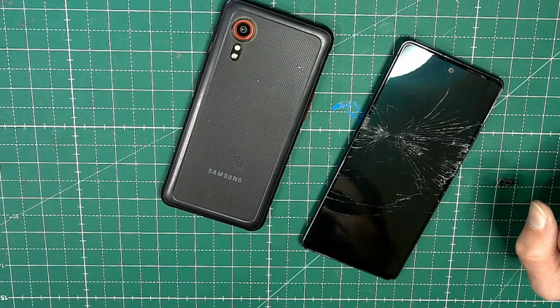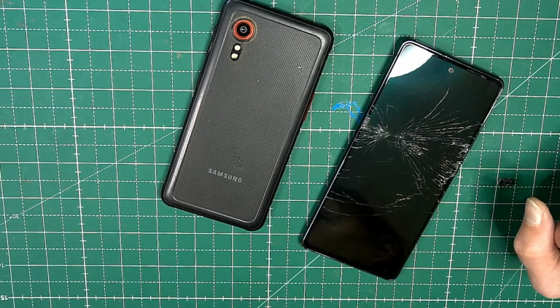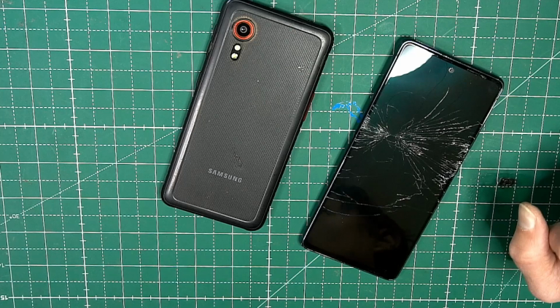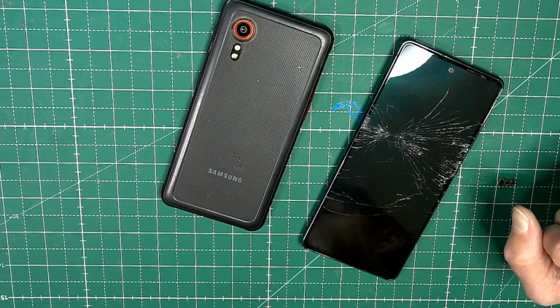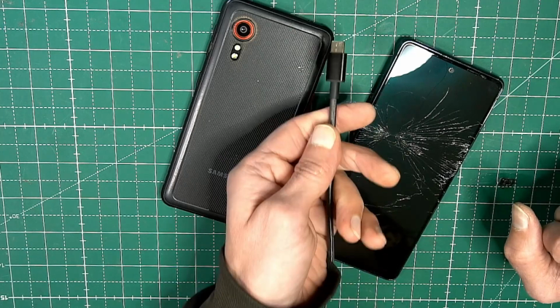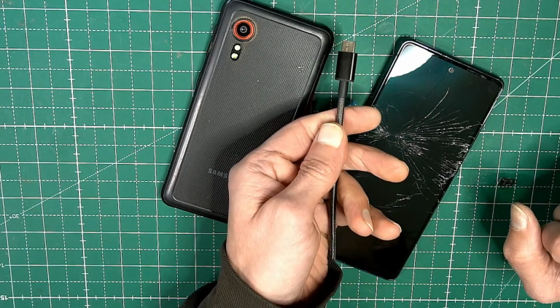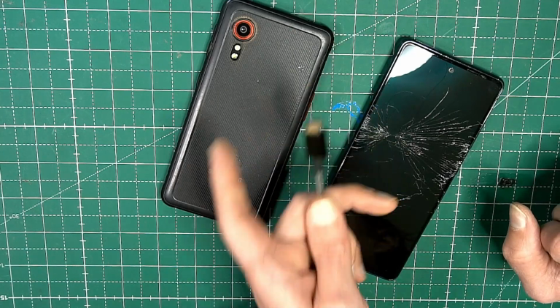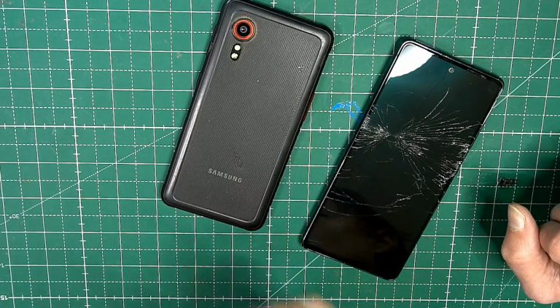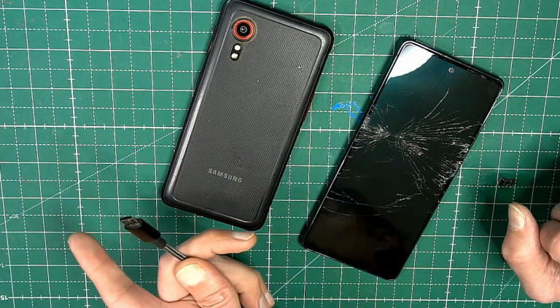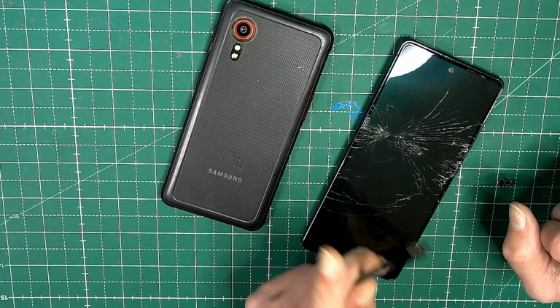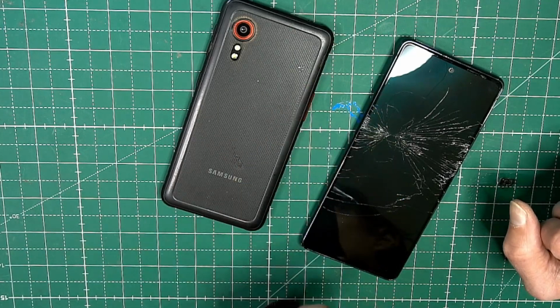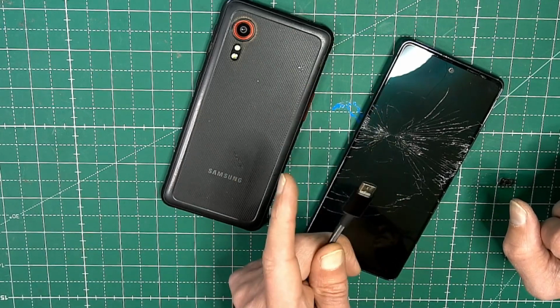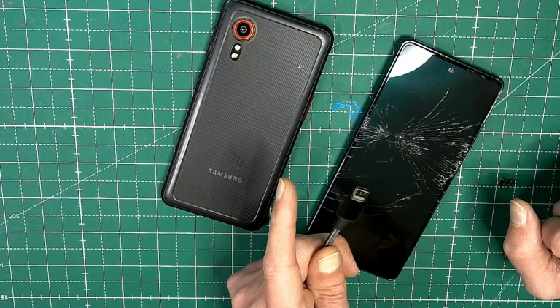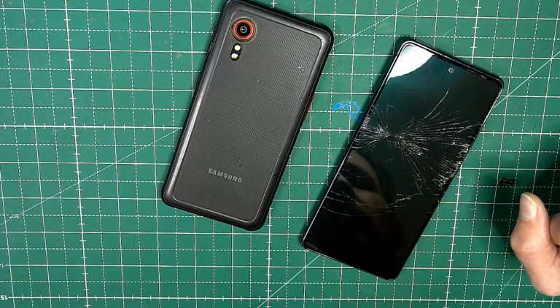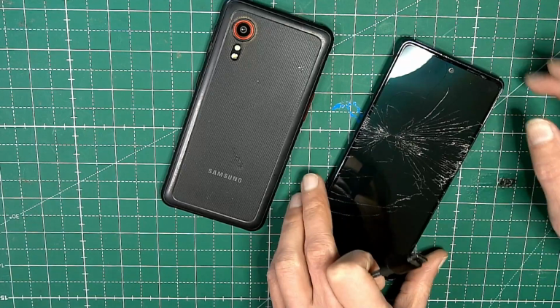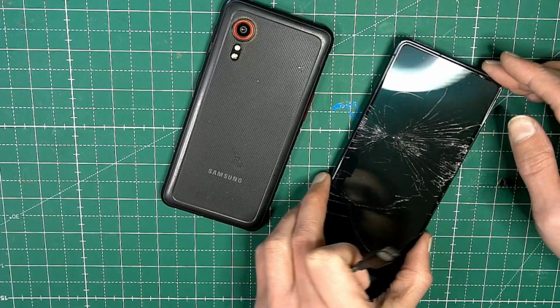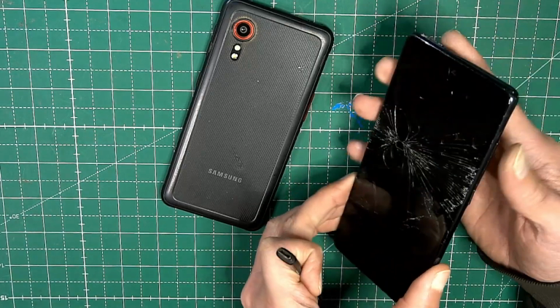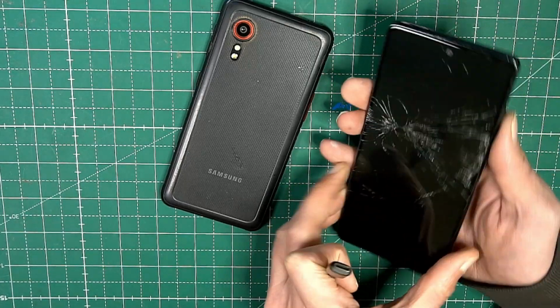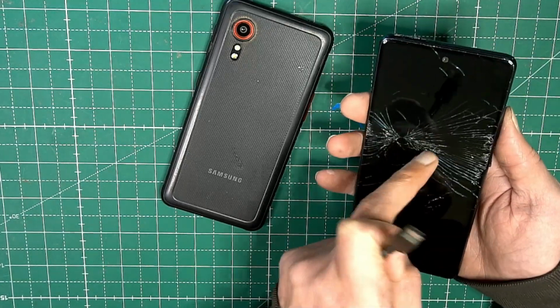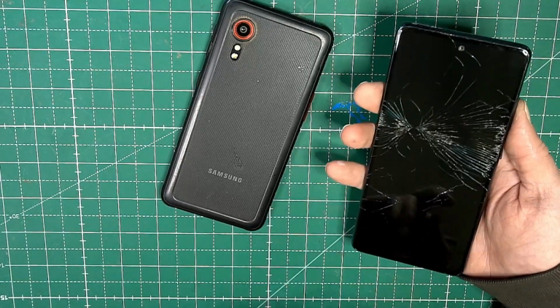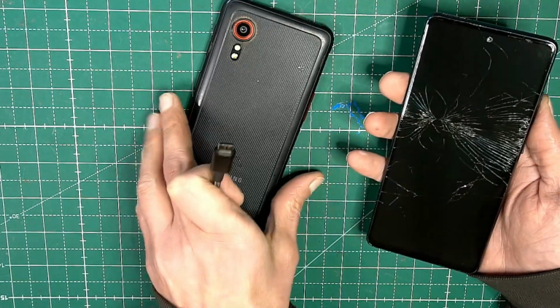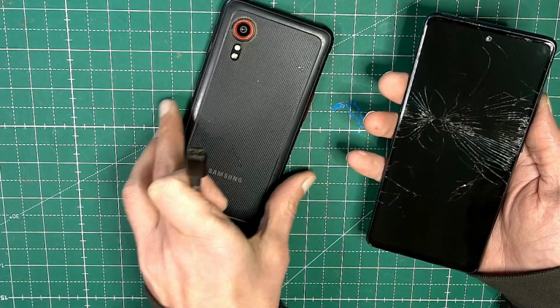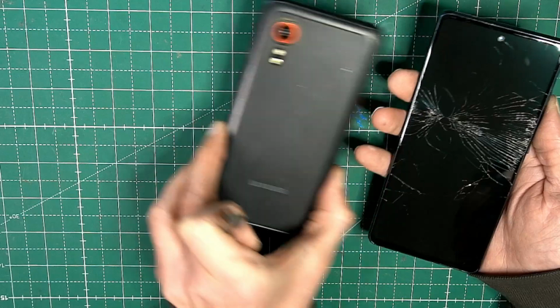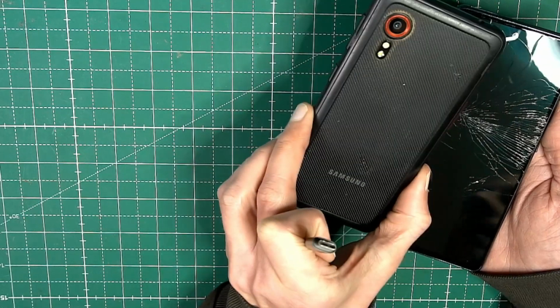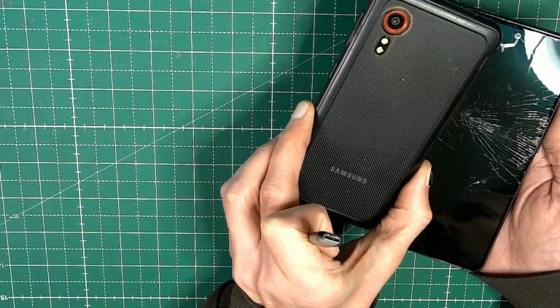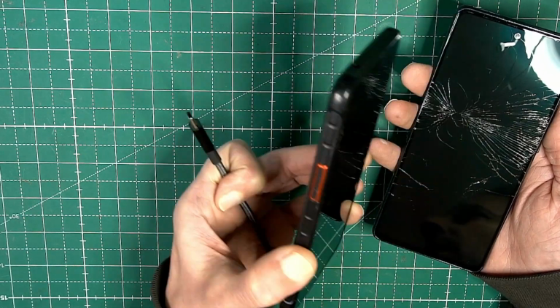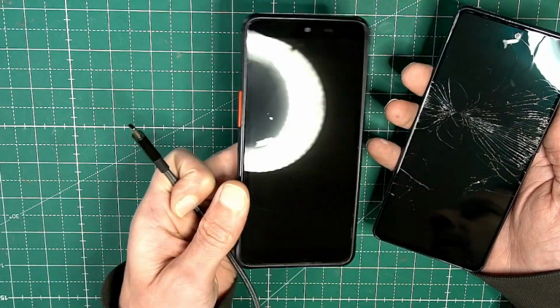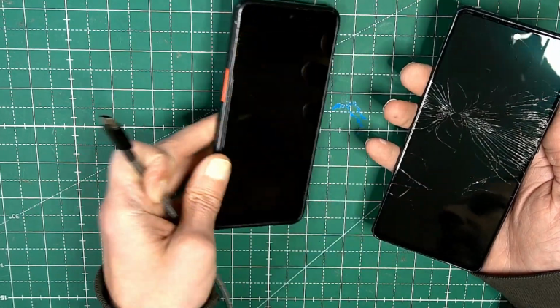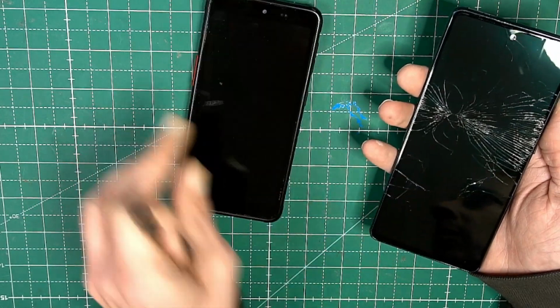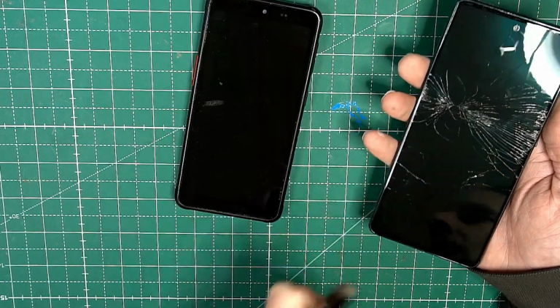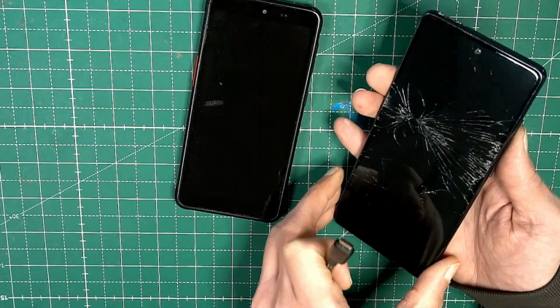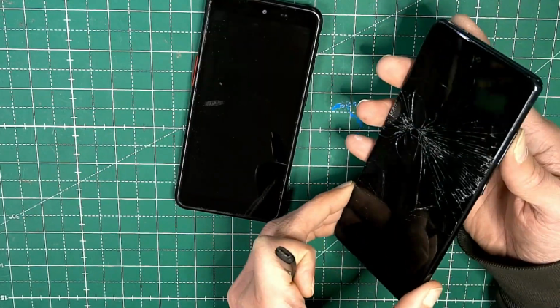First you need a cable connected to your computer — not to a charger, you have to connect it to a computer. Here we have a Samsung Galaxy S20 FE and a Samsung XCover 5. I'm going to show you both of the phones.